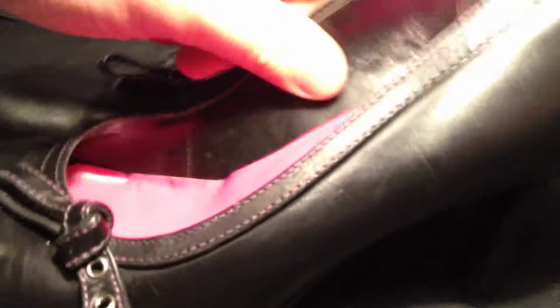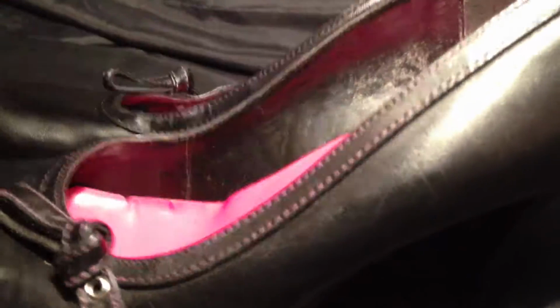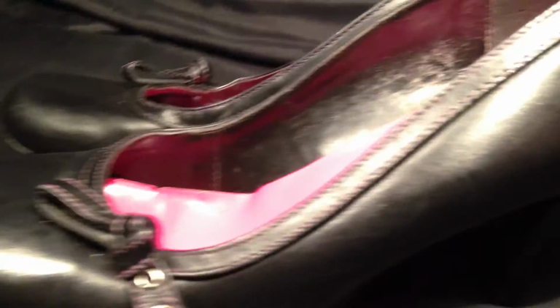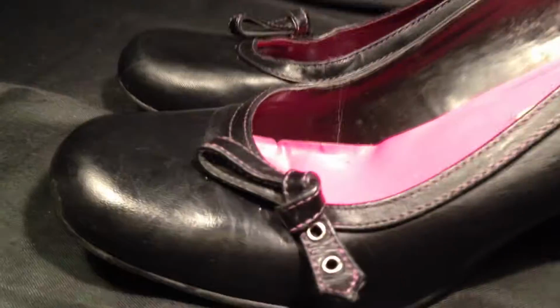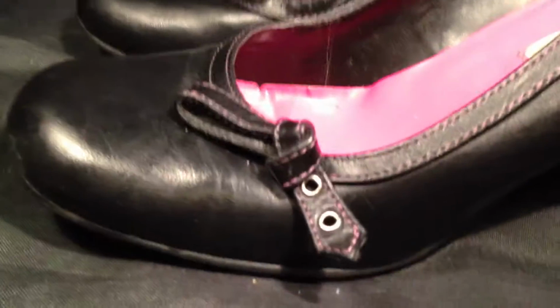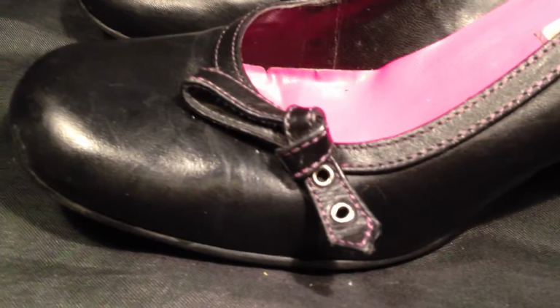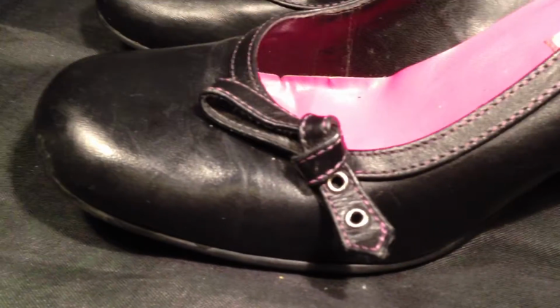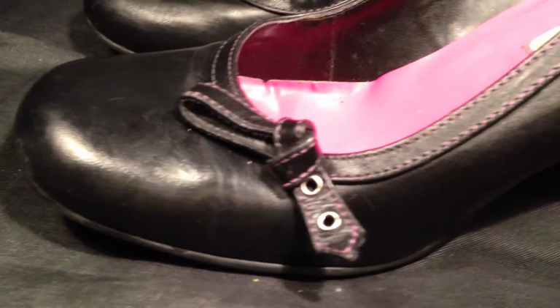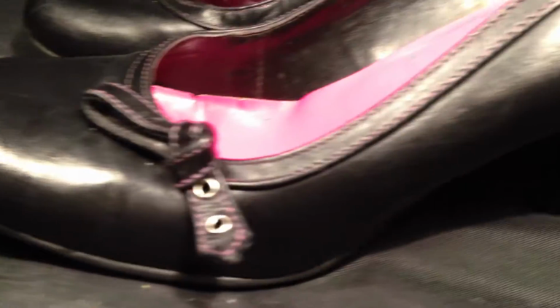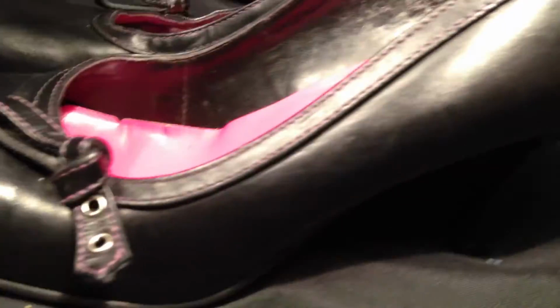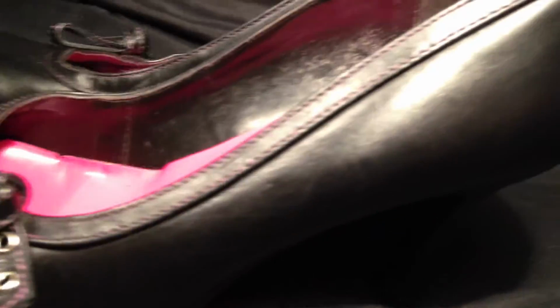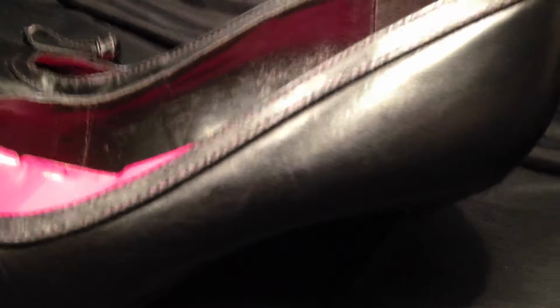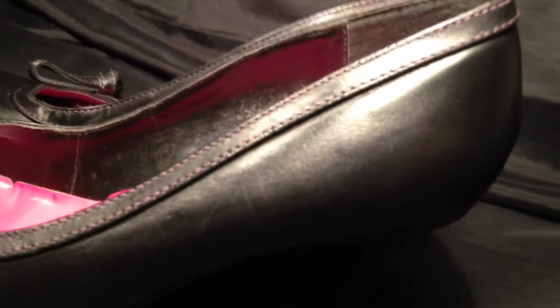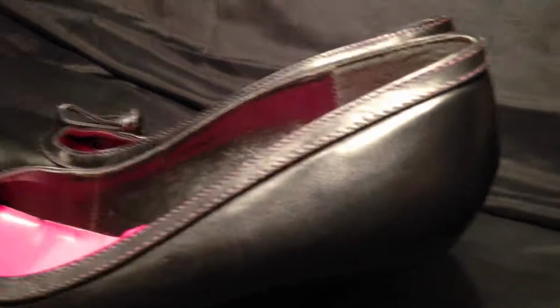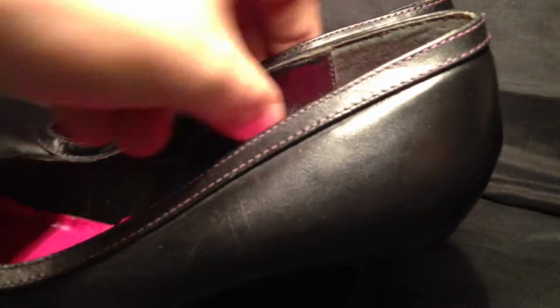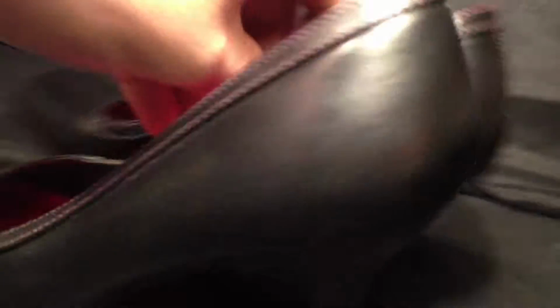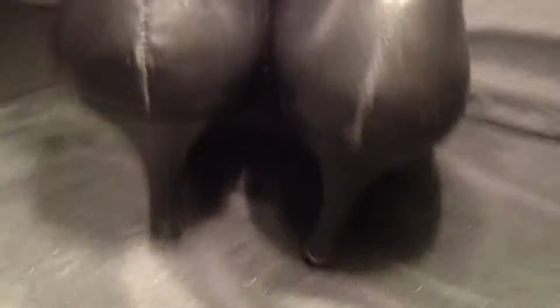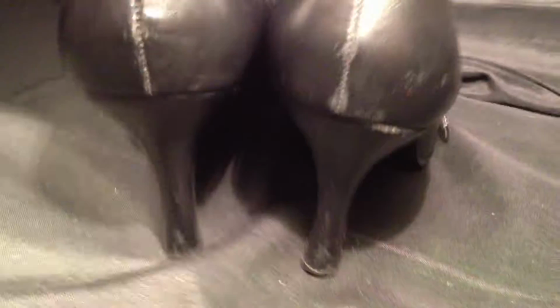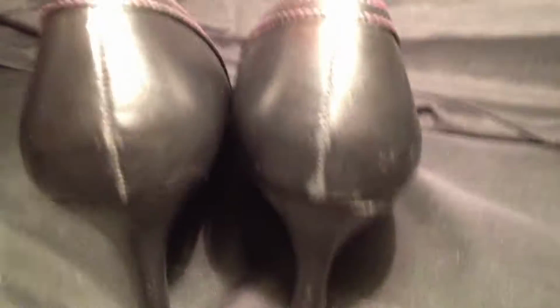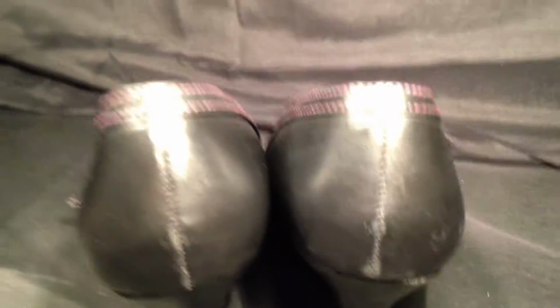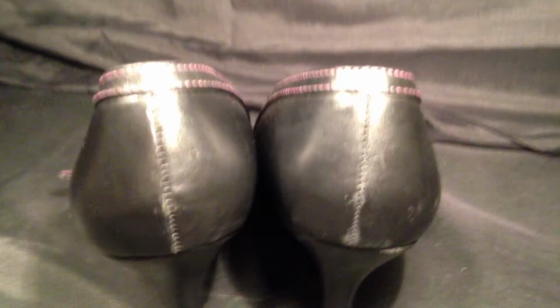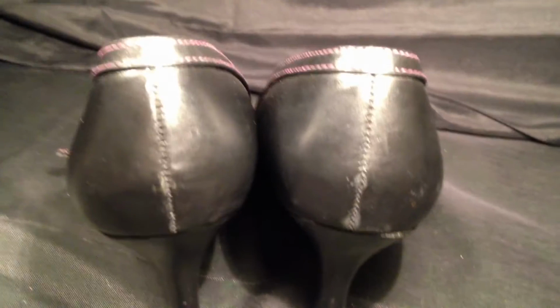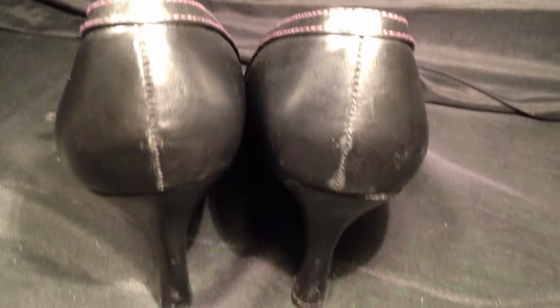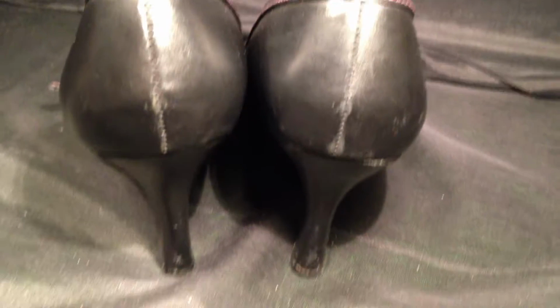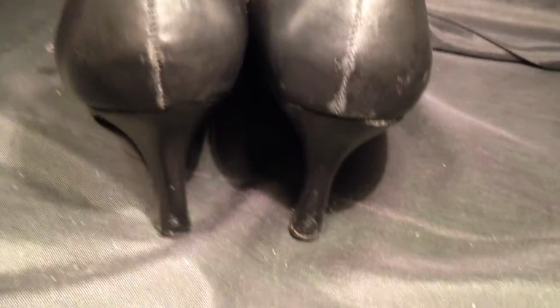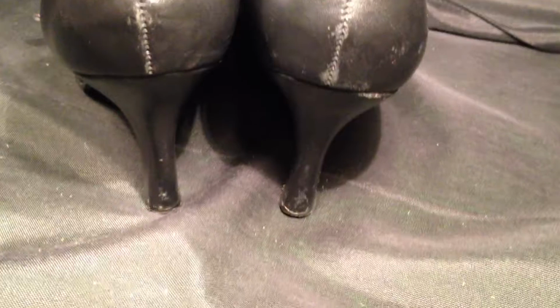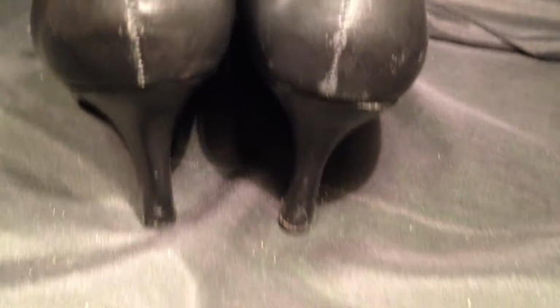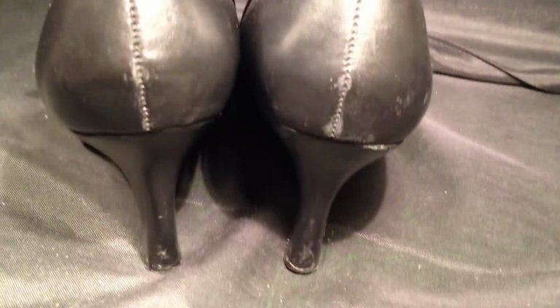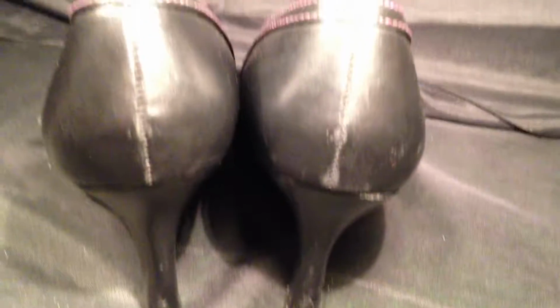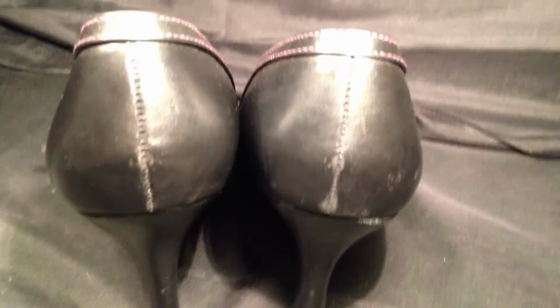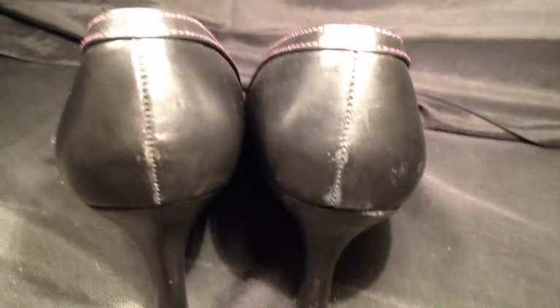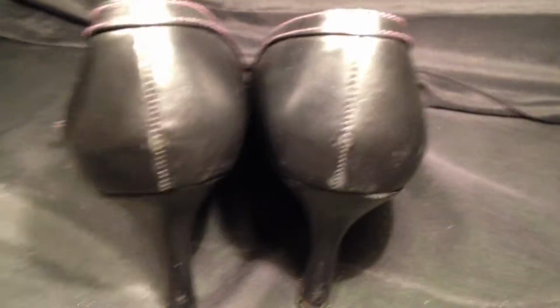As we pan across the rest of the shoe, you'll see that they have a bow tie buckle on the front, and on the back here, no damage to the back of the heels. Now these shoes retail for around $69.99.